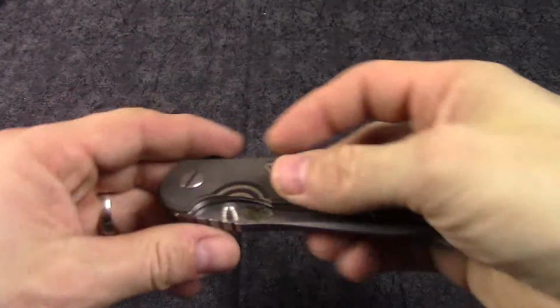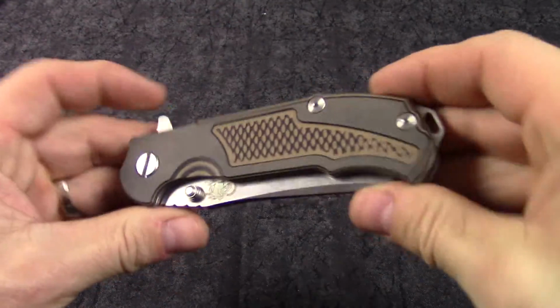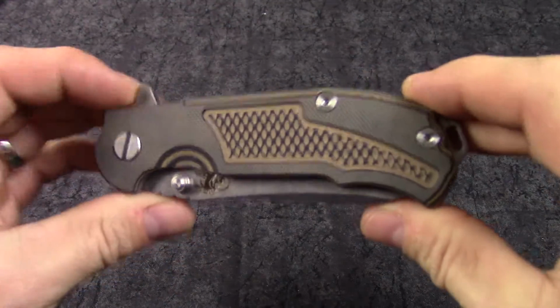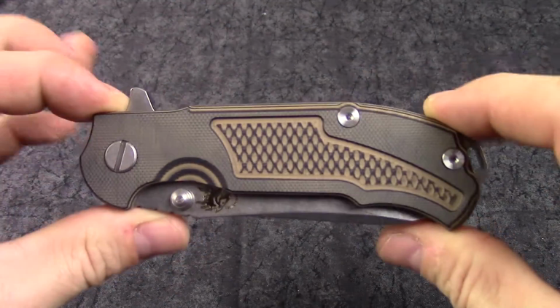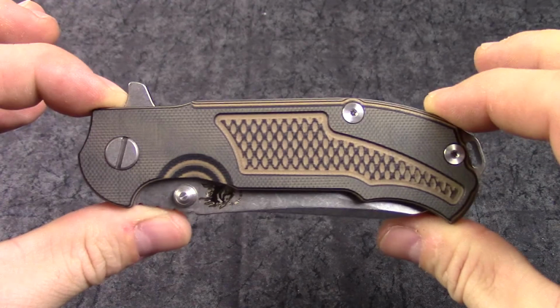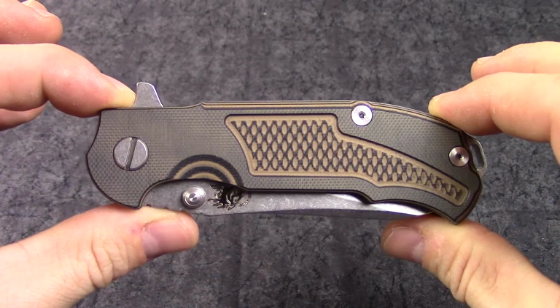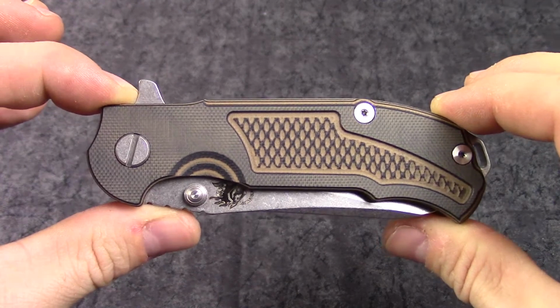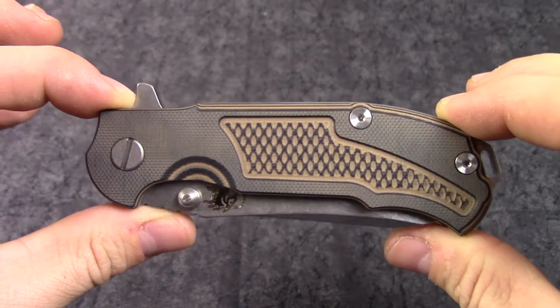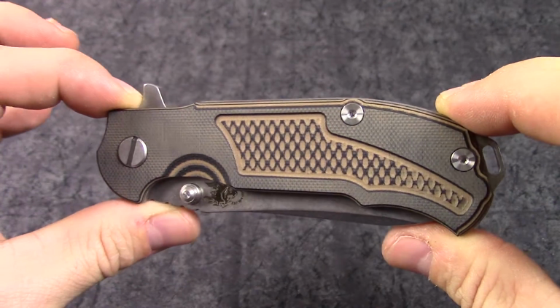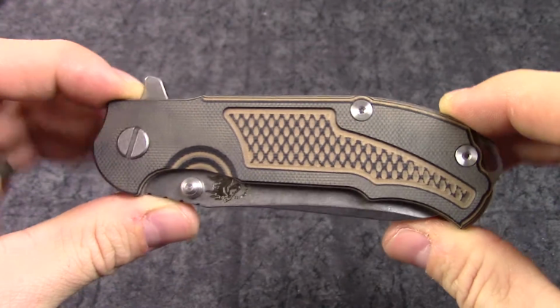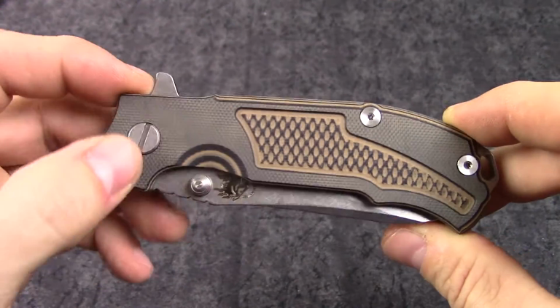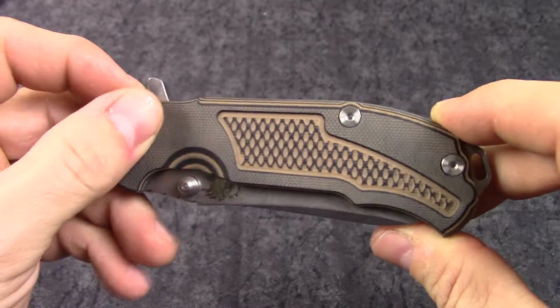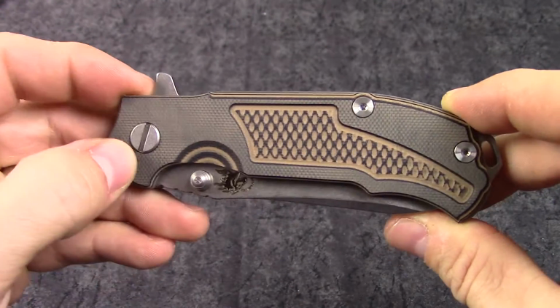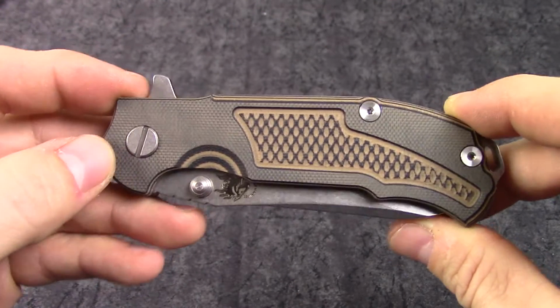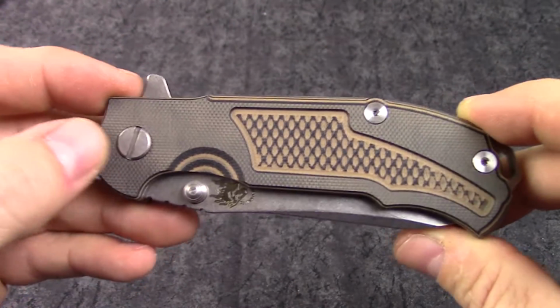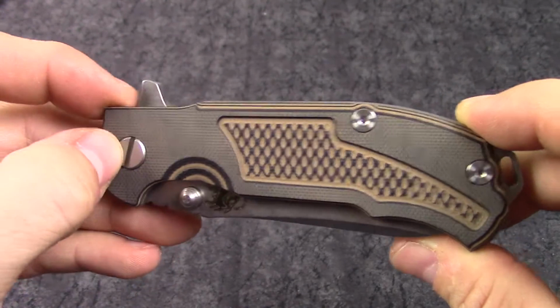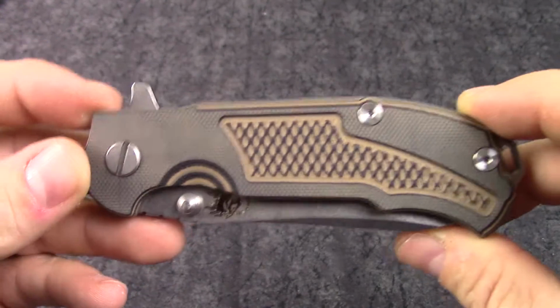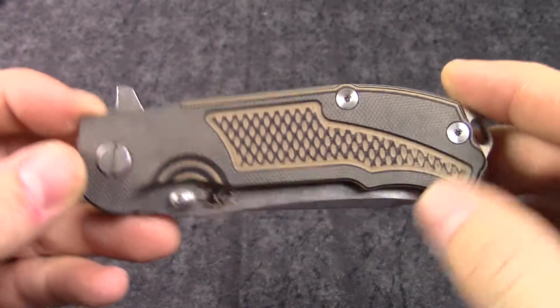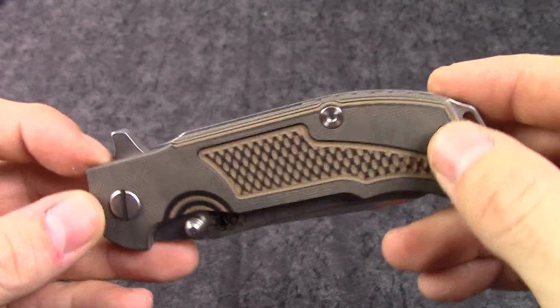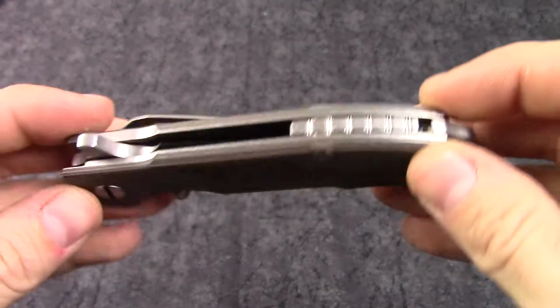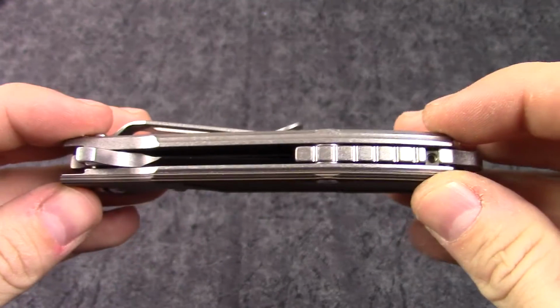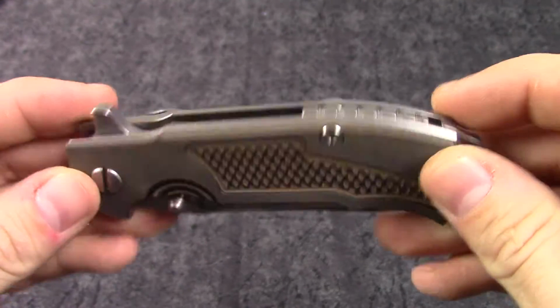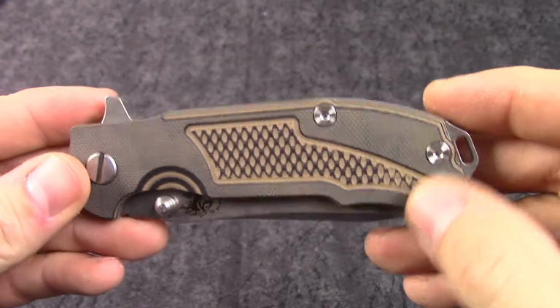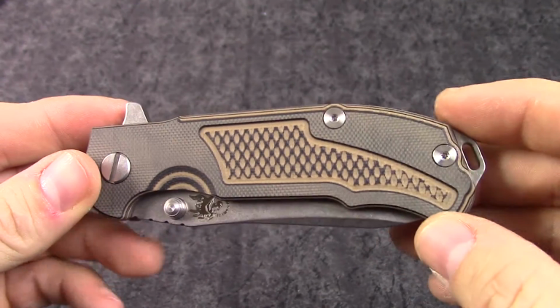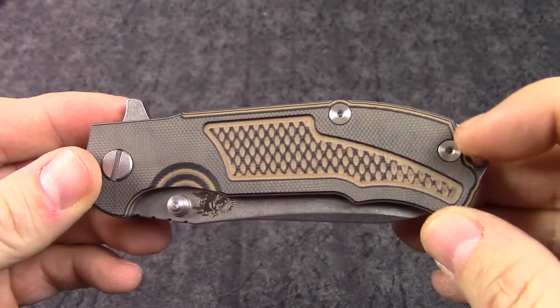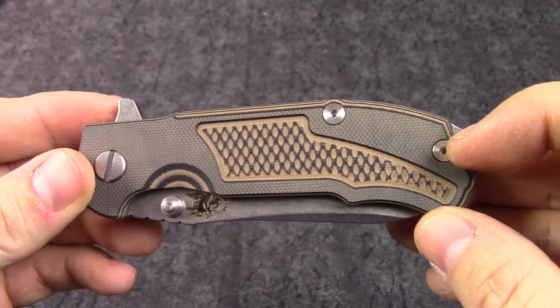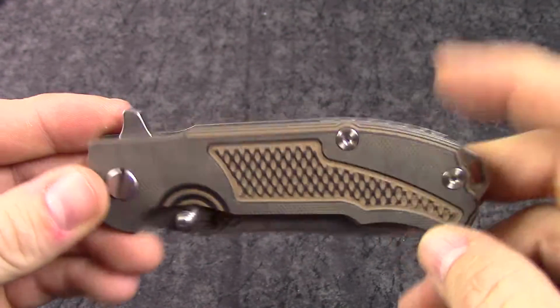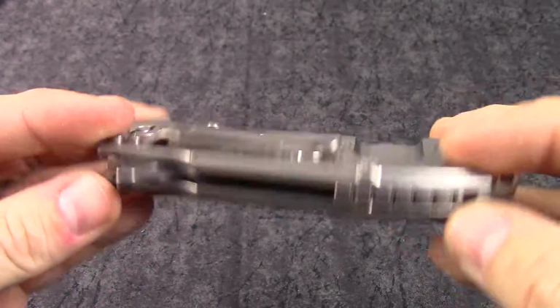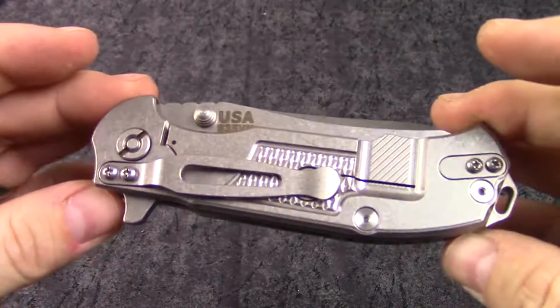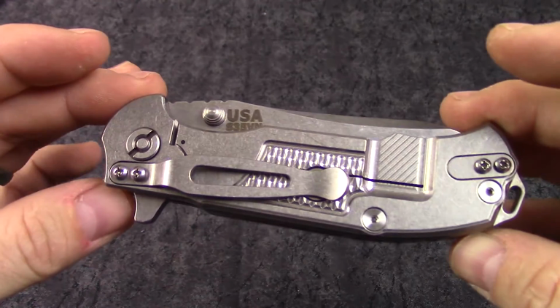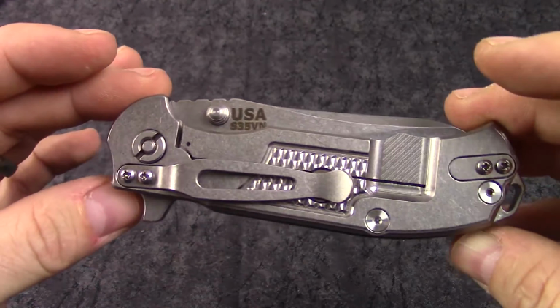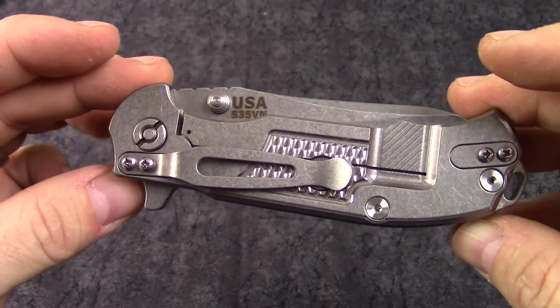Closed length on this knife is just over four and a half inches, and as with all the Hinderer knives you can replace out the pivots, spacers, screws, standoffs — everything.